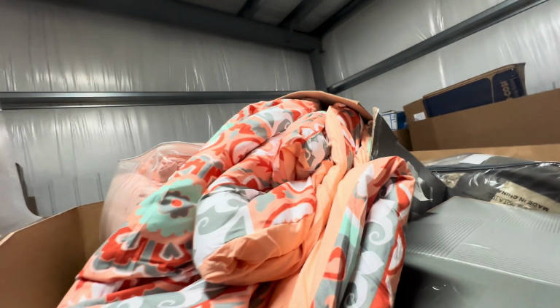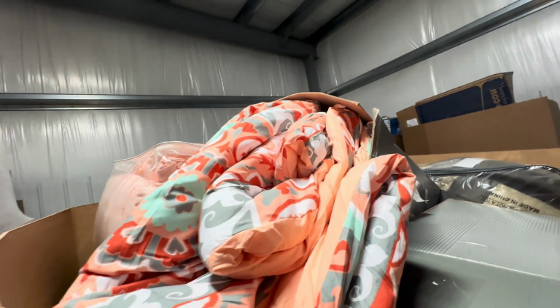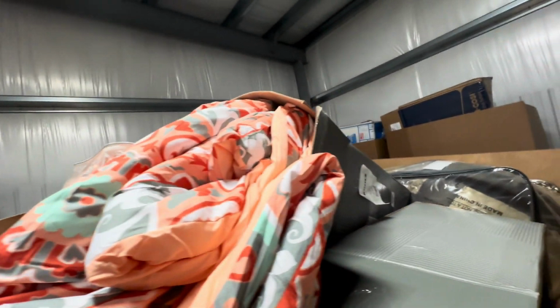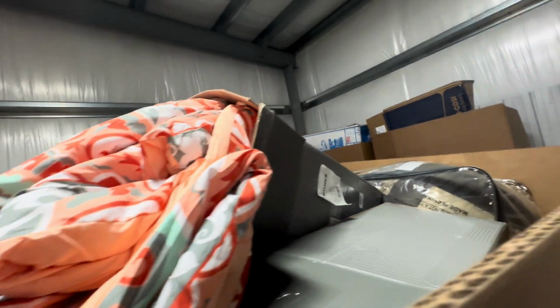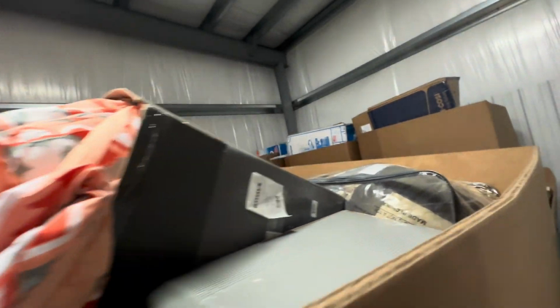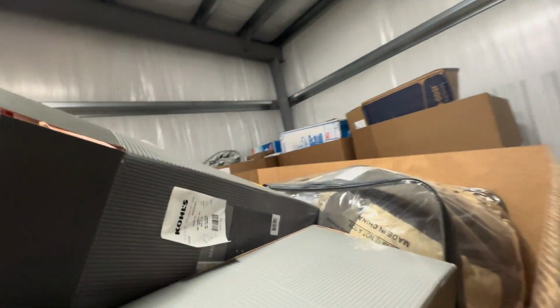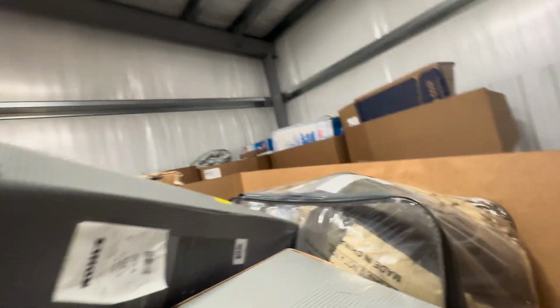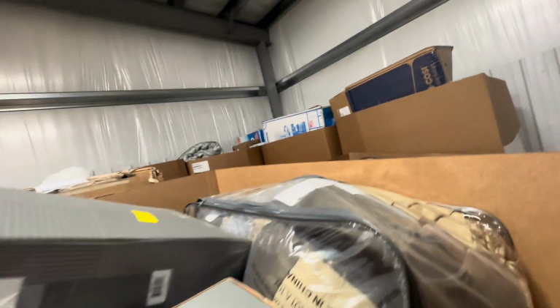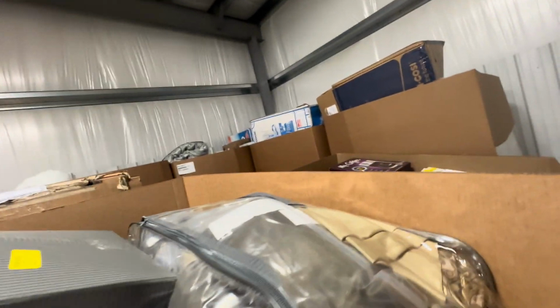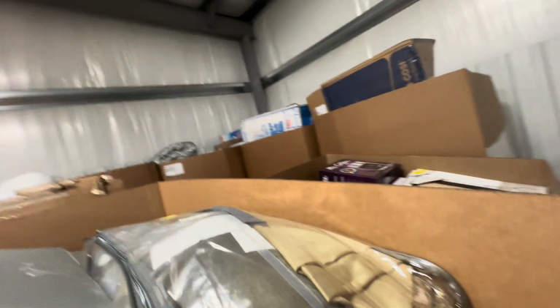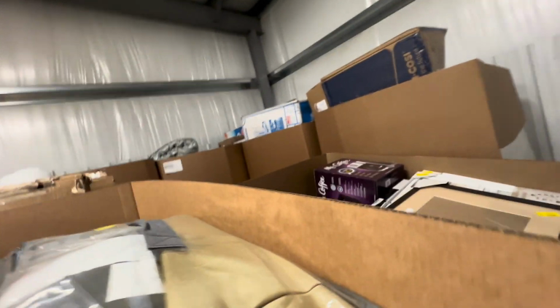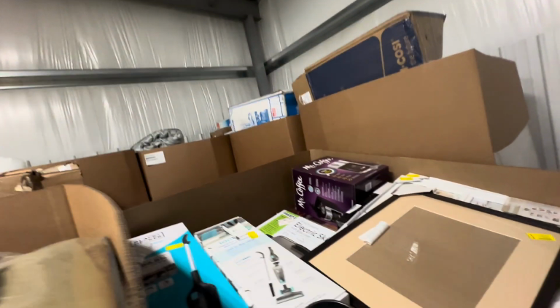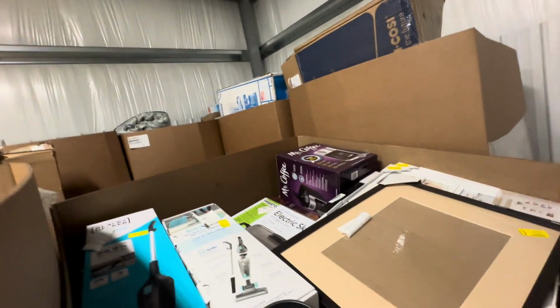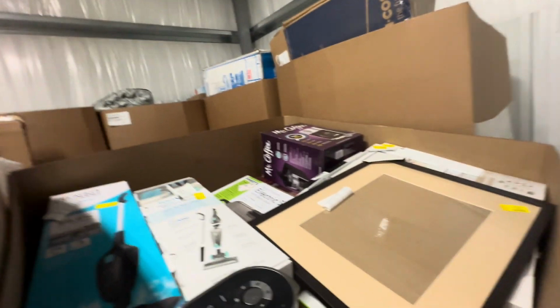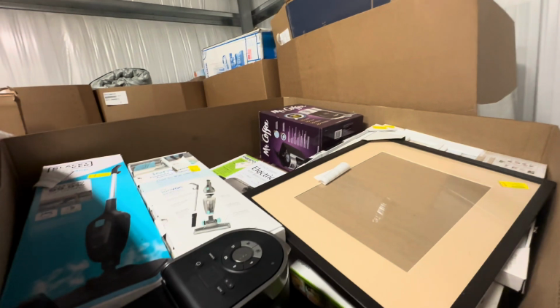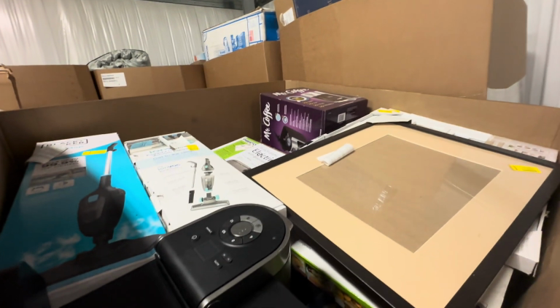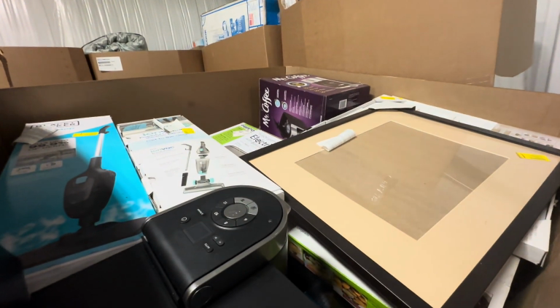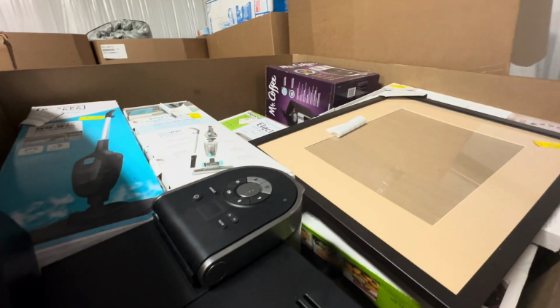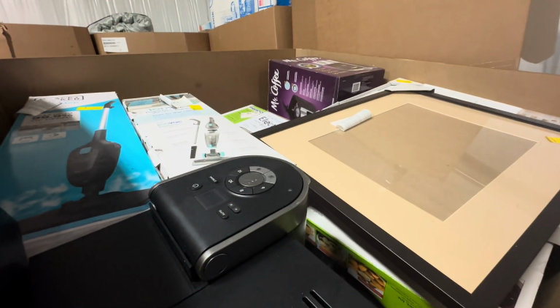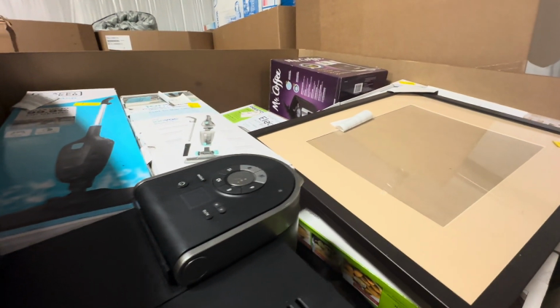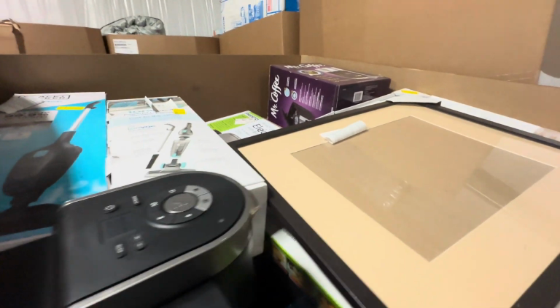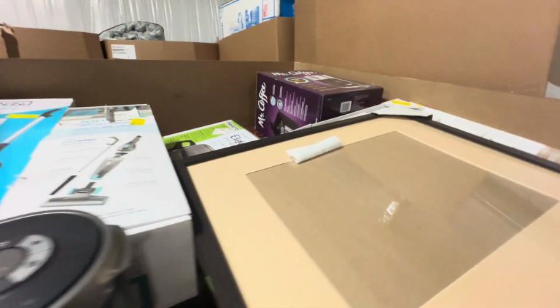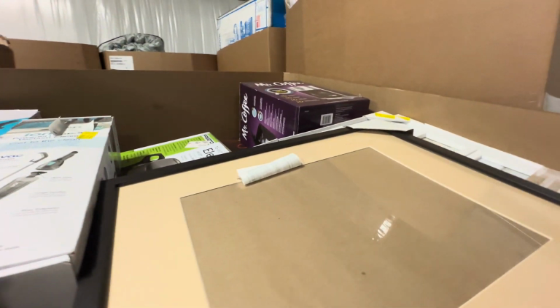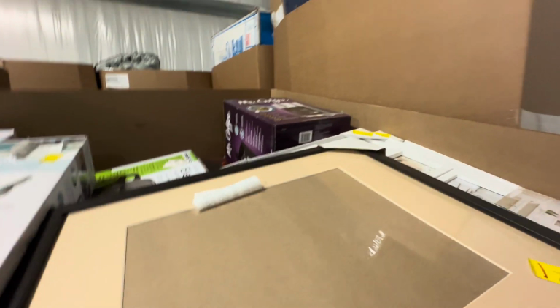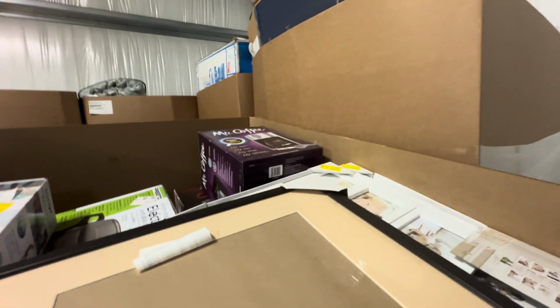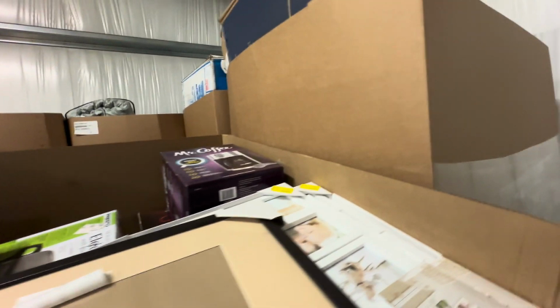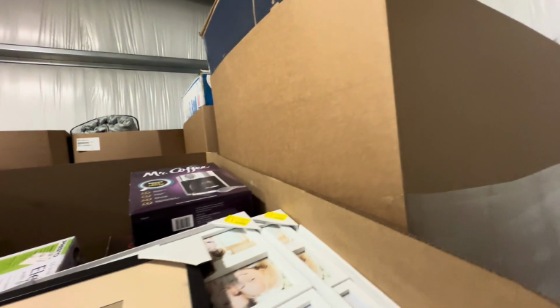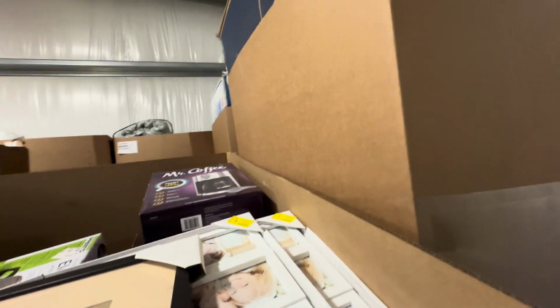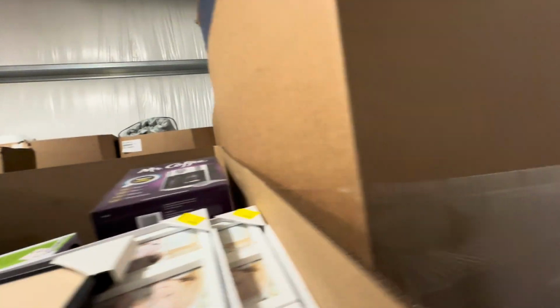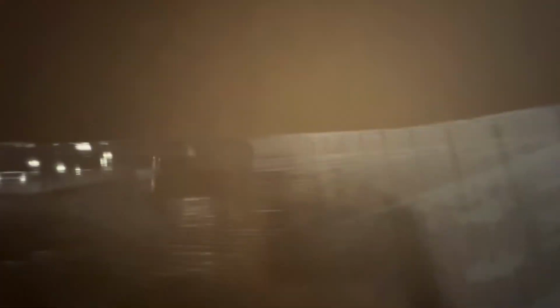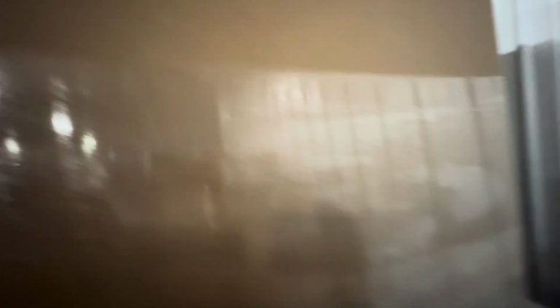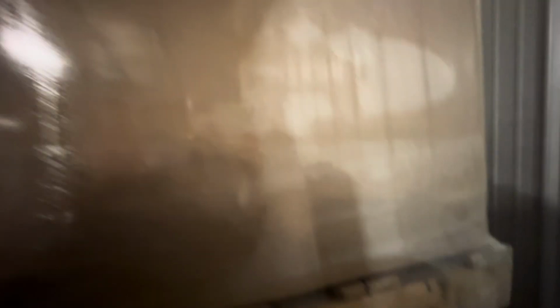This is considered domestics. Domestics usually has some type of bedding on it. You'll have small home appliances. These are returns and overstock.